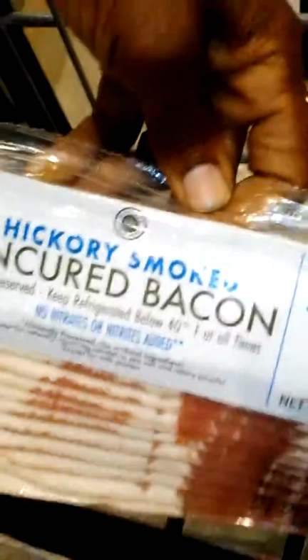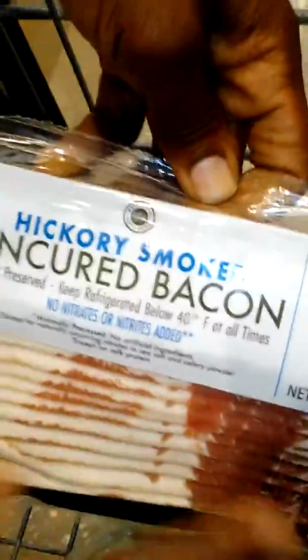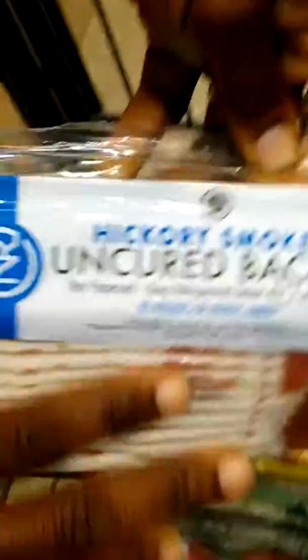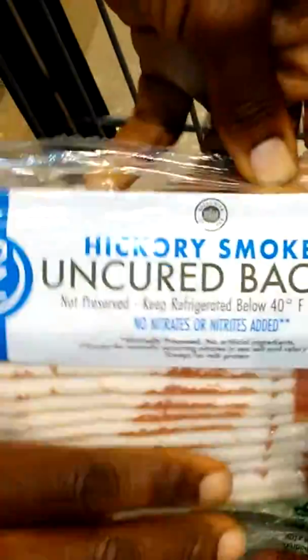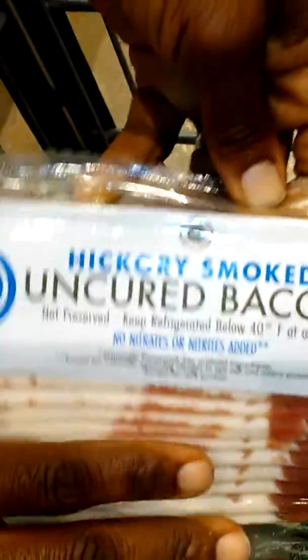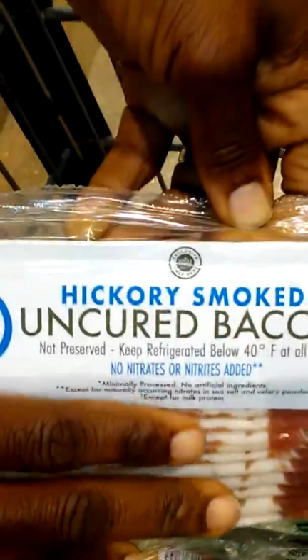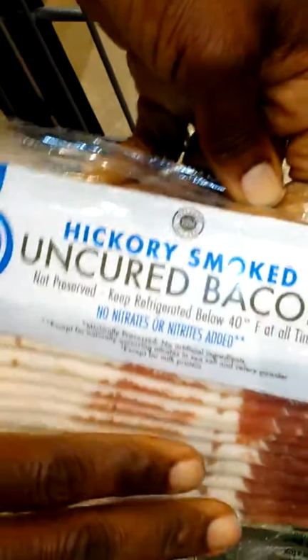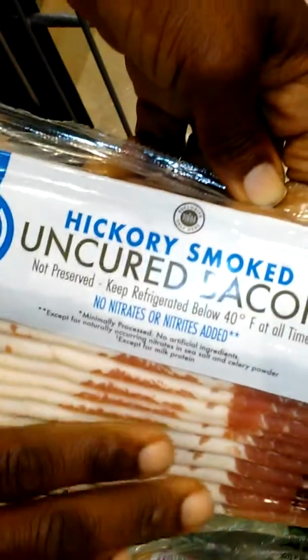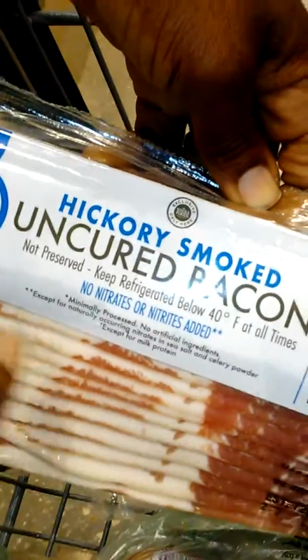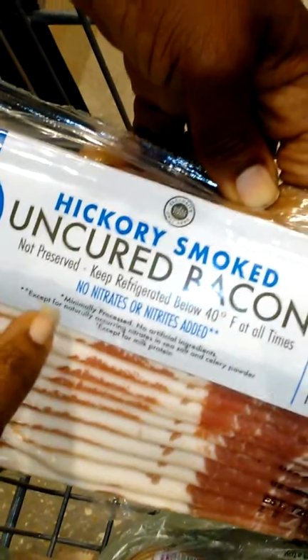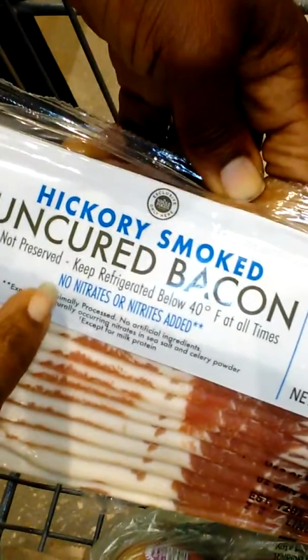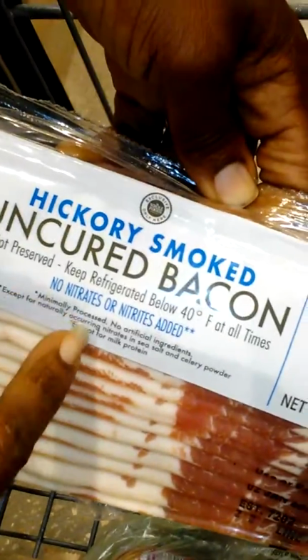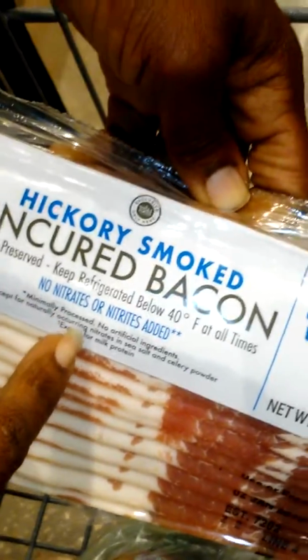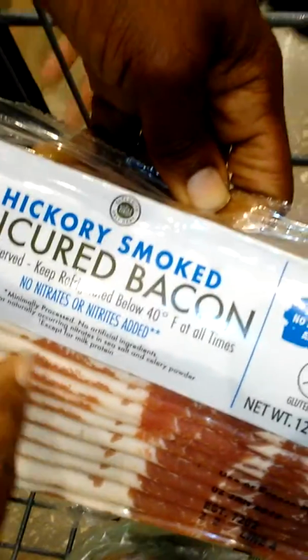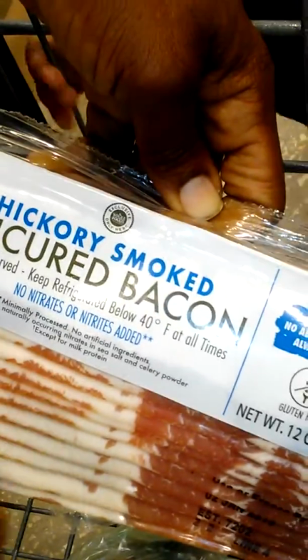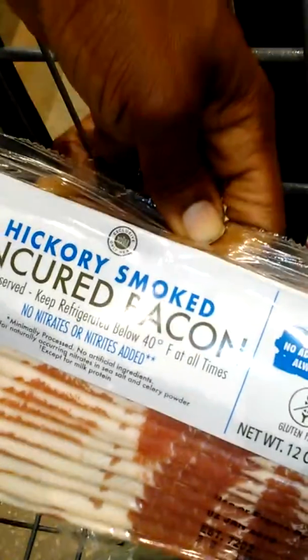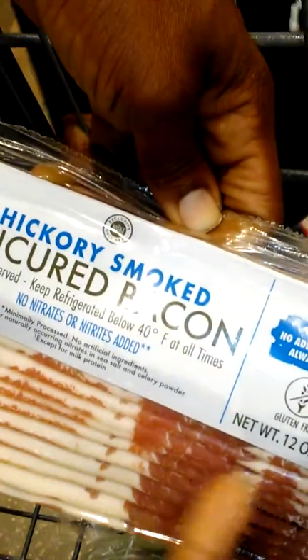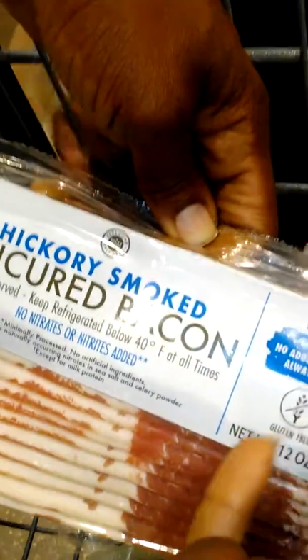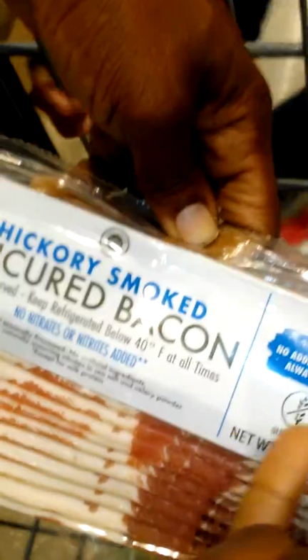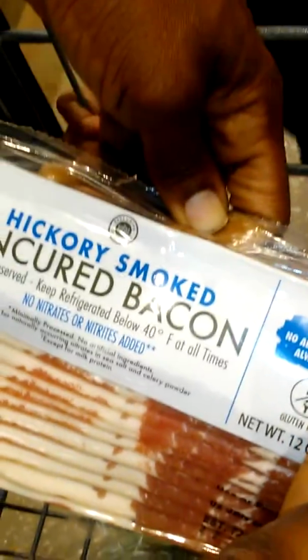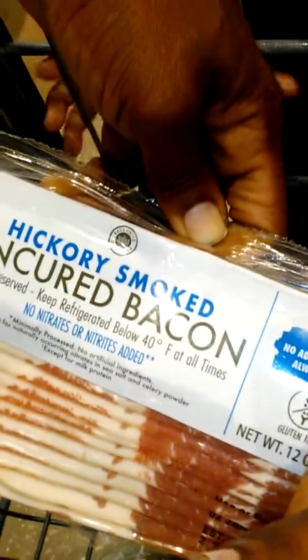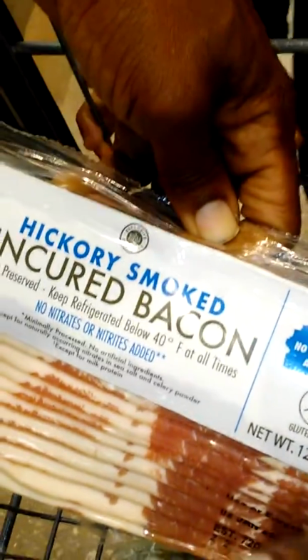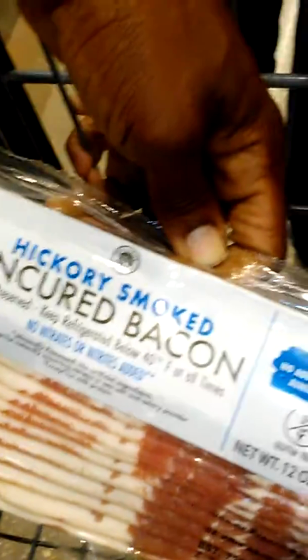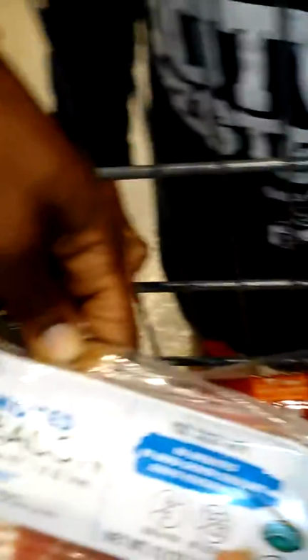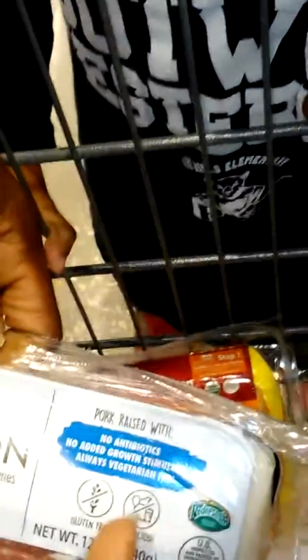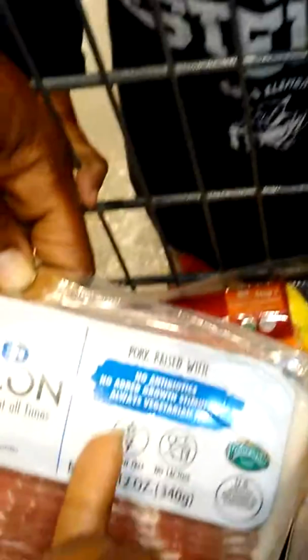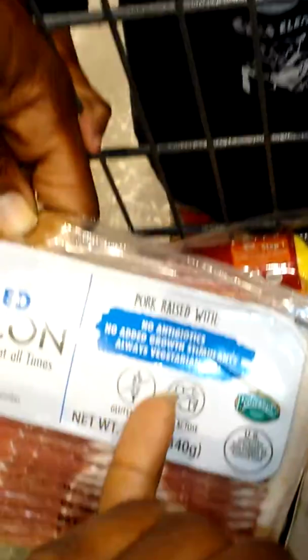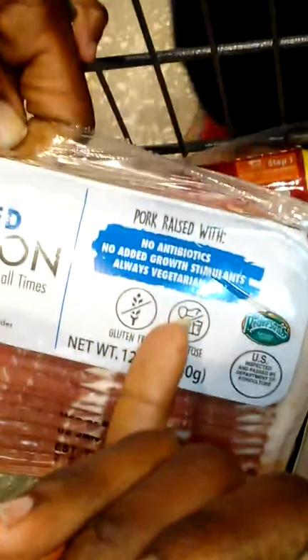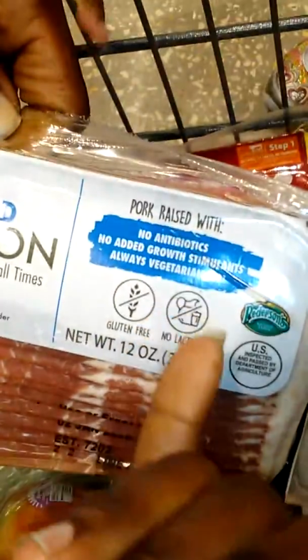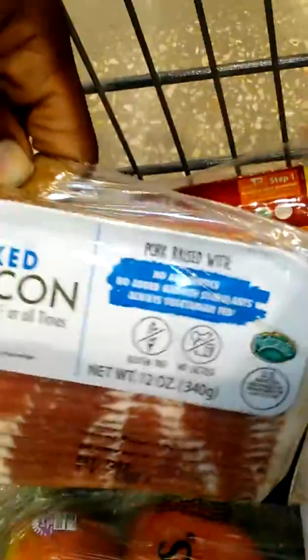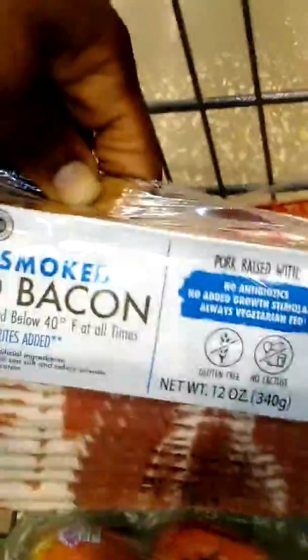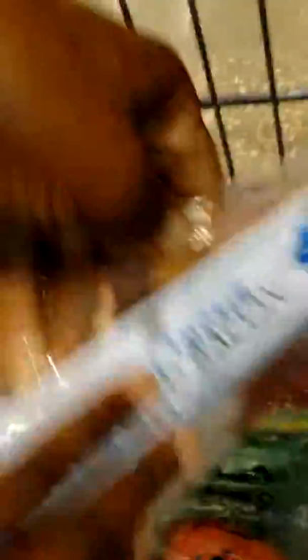Any smoked food products you want to stay away from, even though there's no nitrates, no preservatives, no added growth stimulants, and it's always vegetarian fed. That's all good, but the smoked part is the issue.